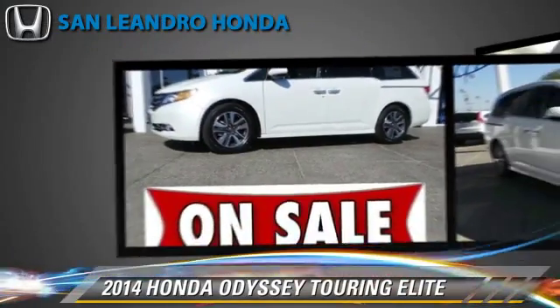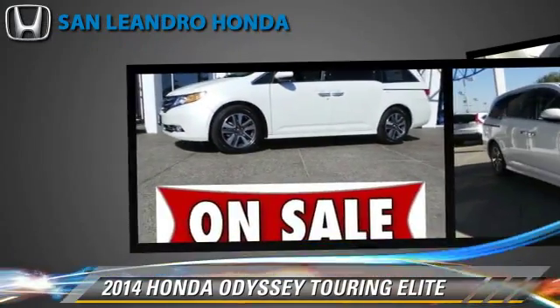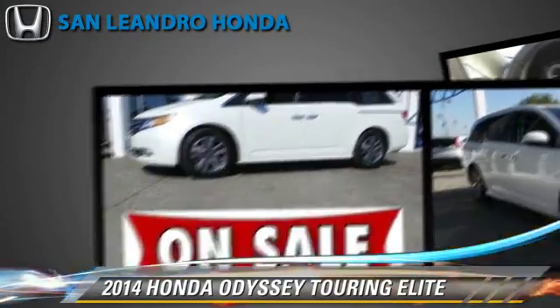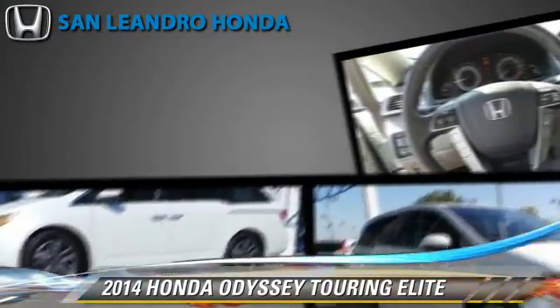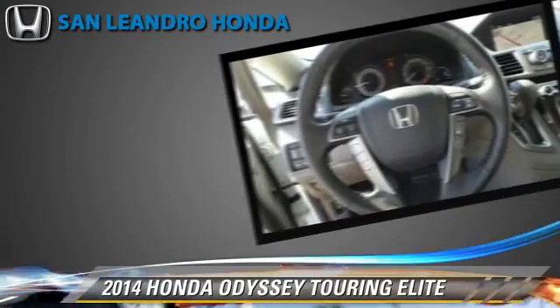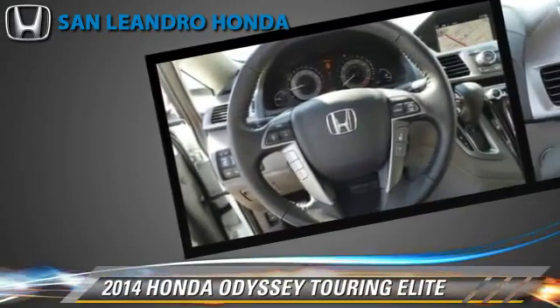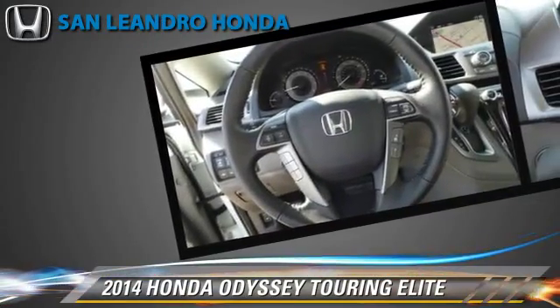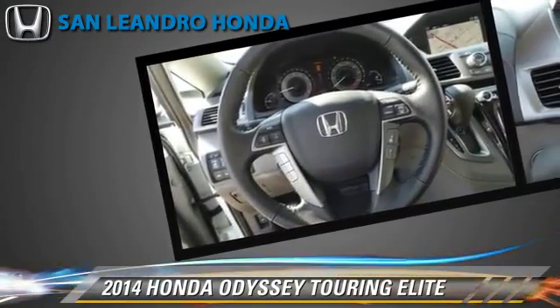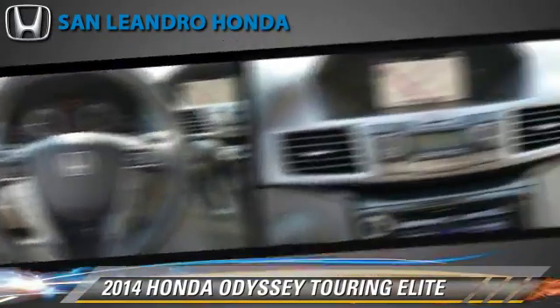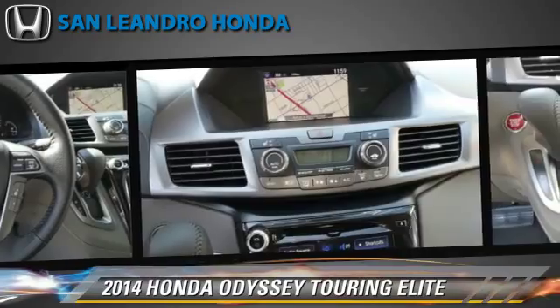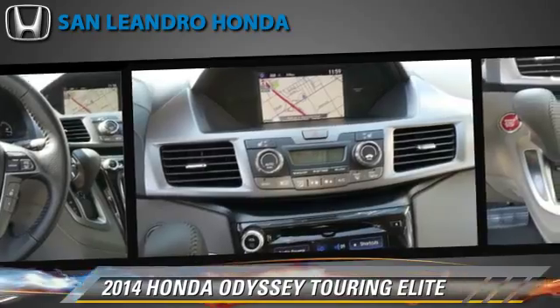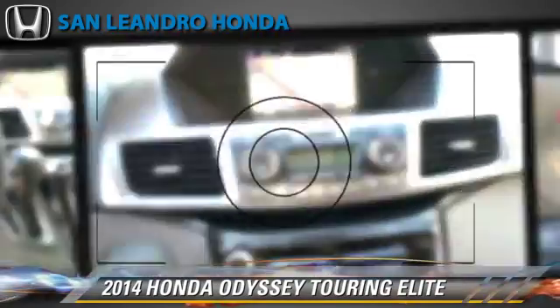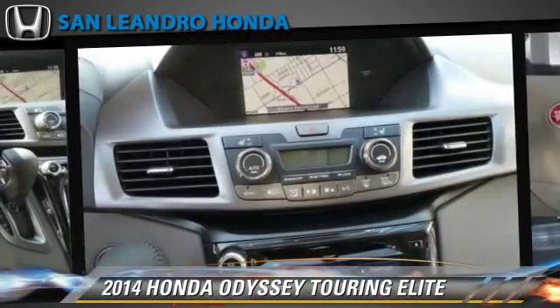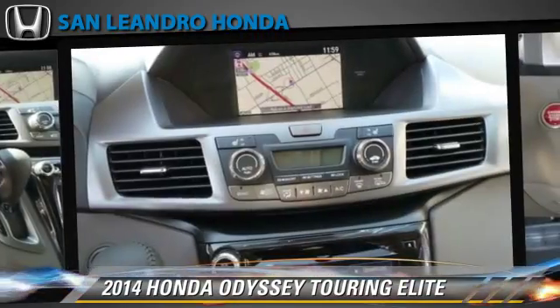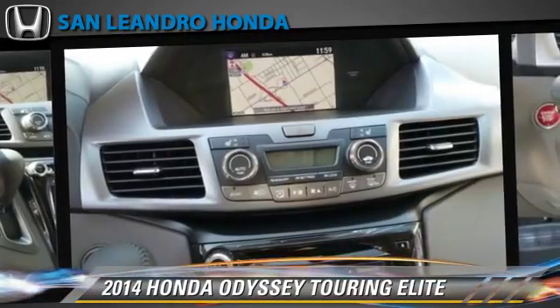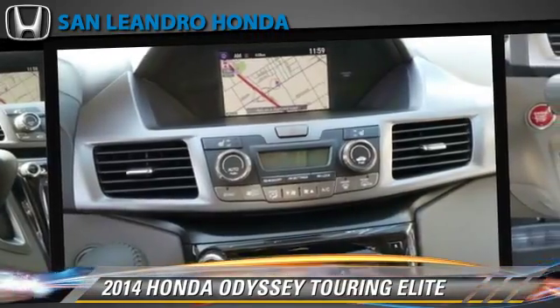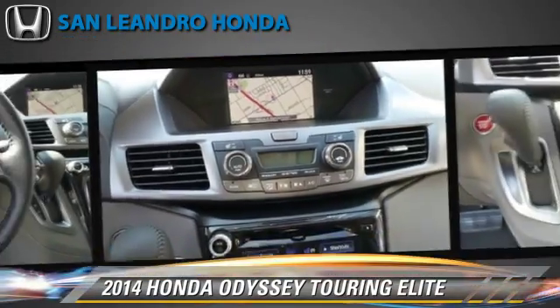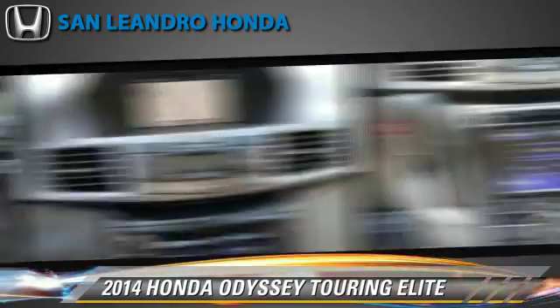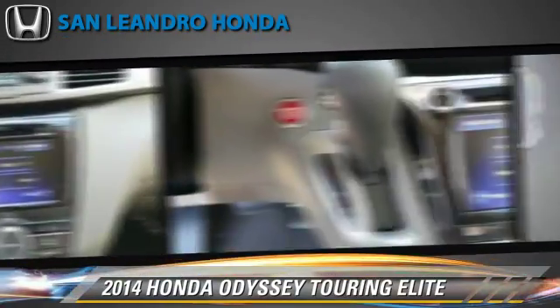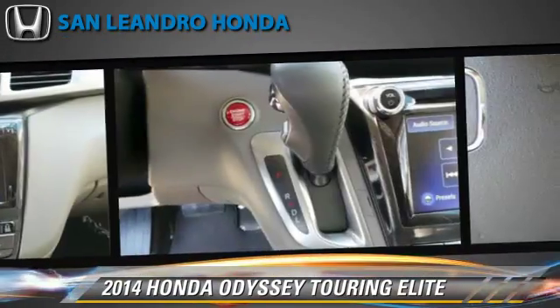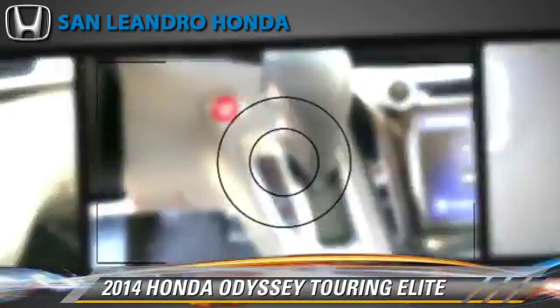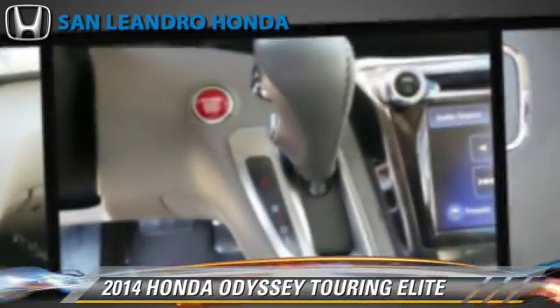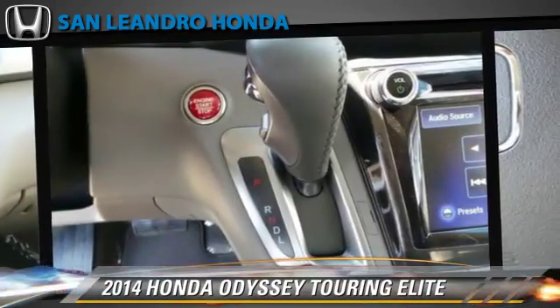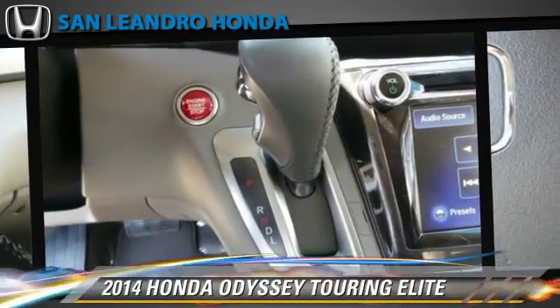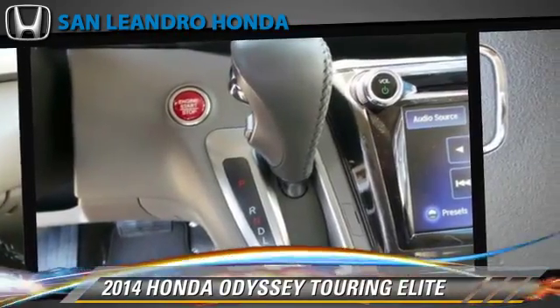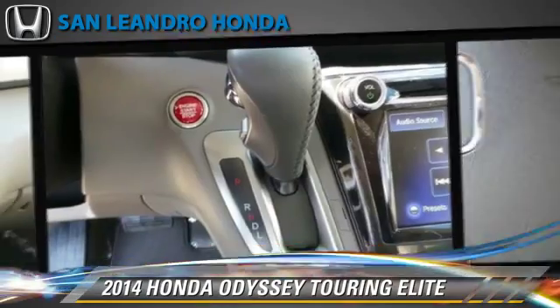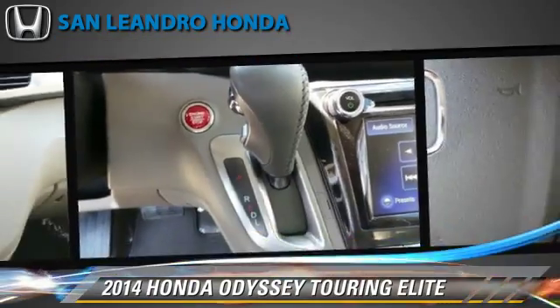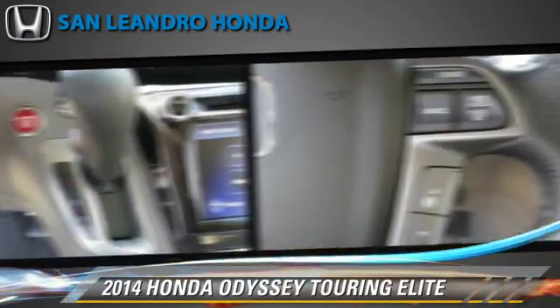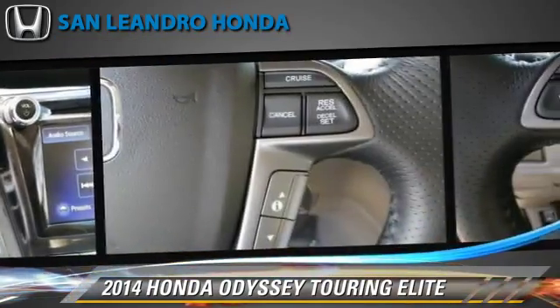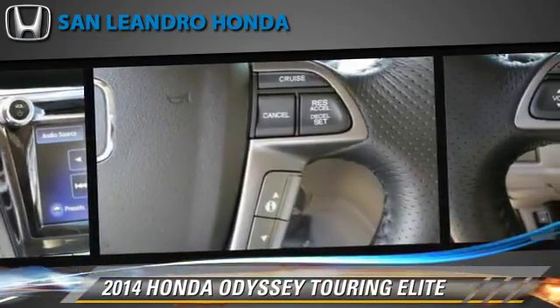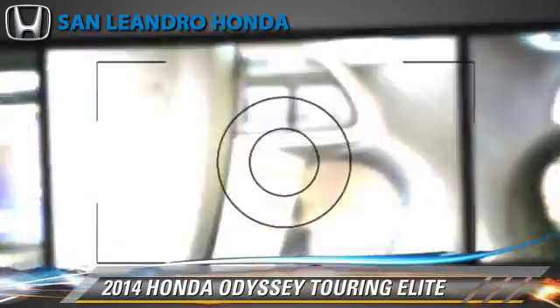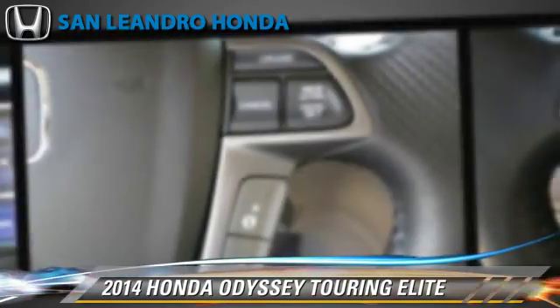This vehicle is well equipped. This Honda features heated power mirrors, premium sound, and rear spoiler.